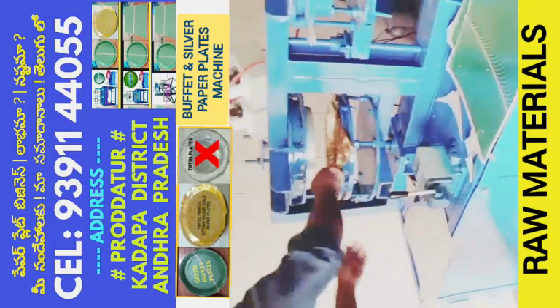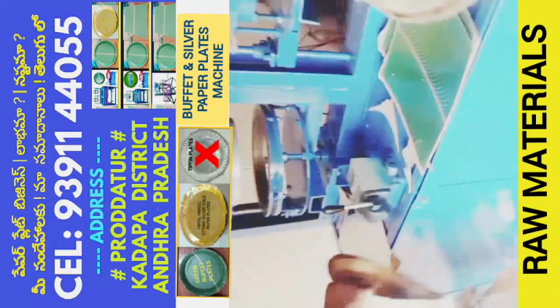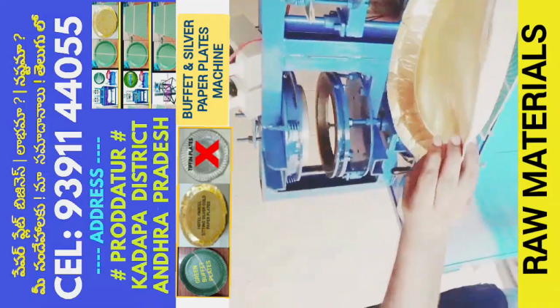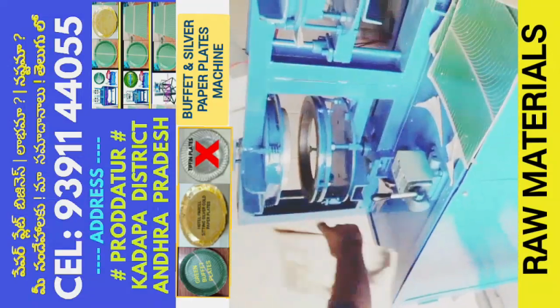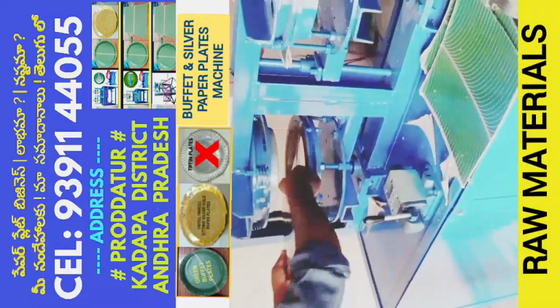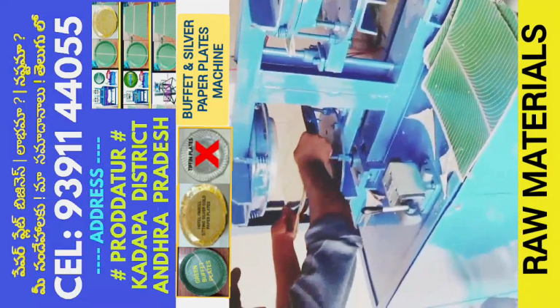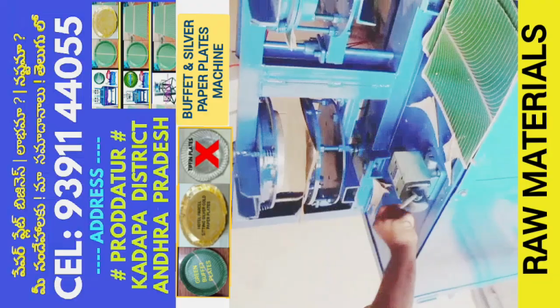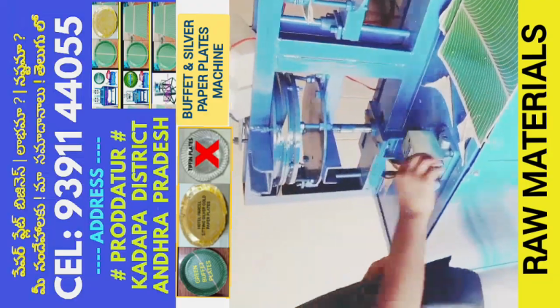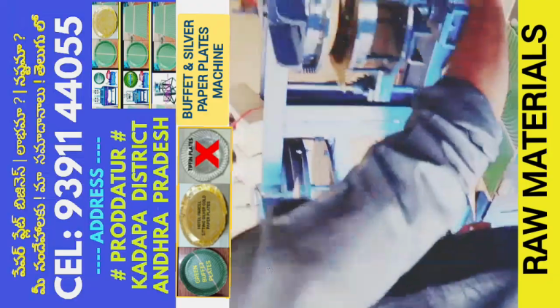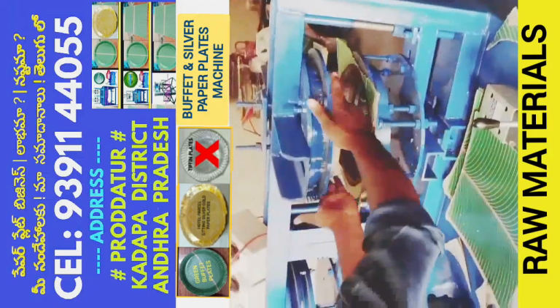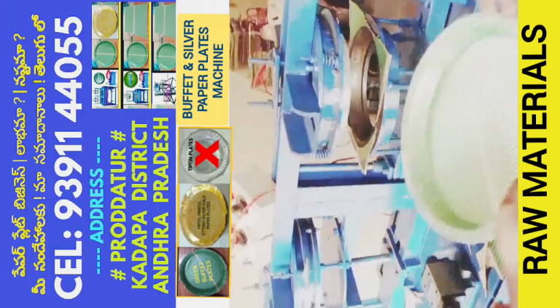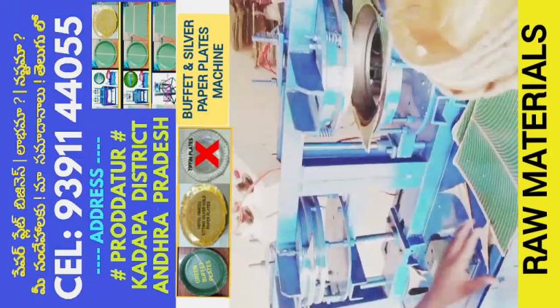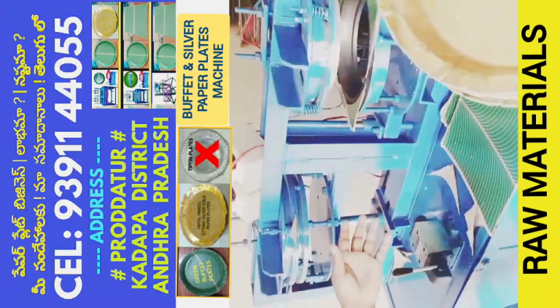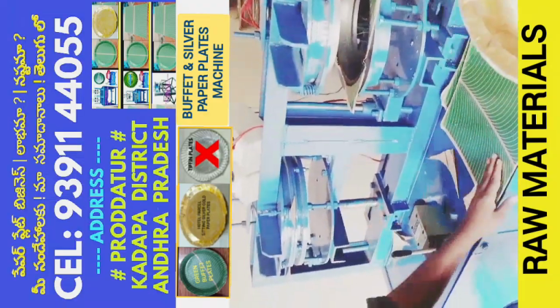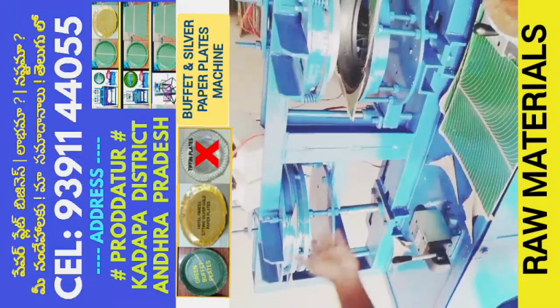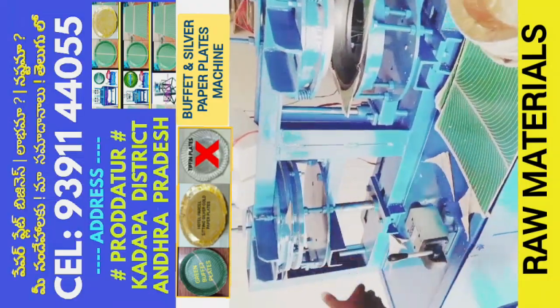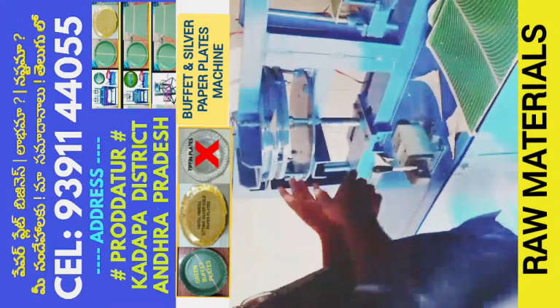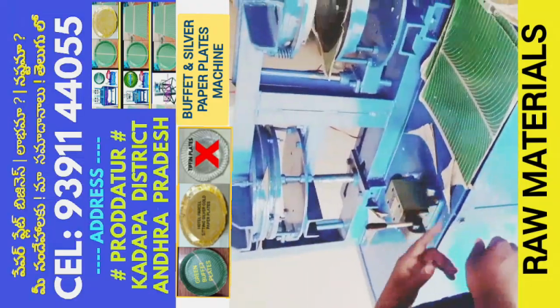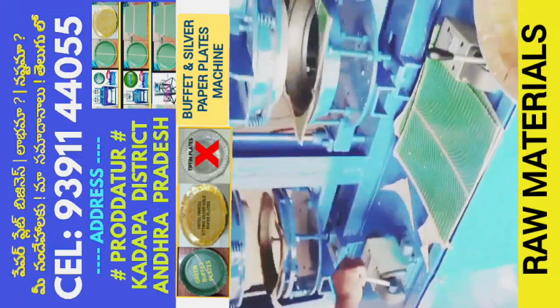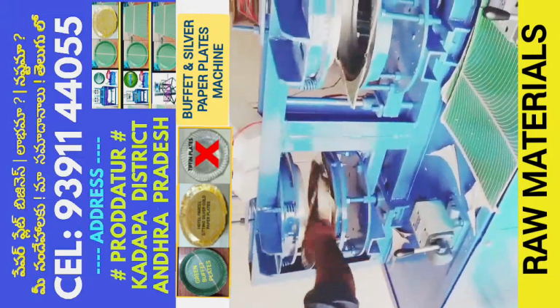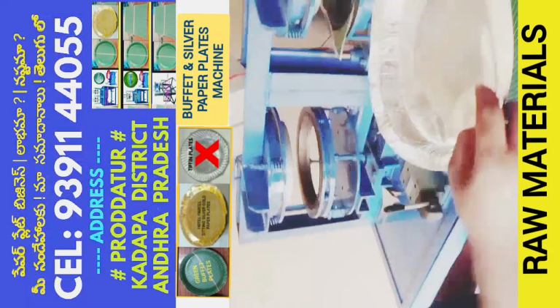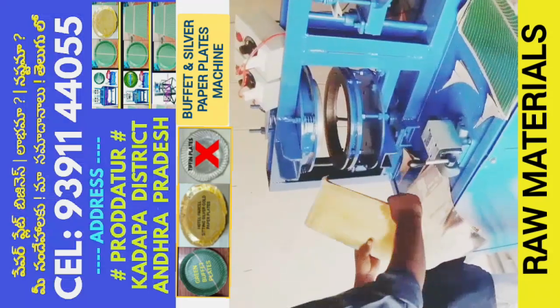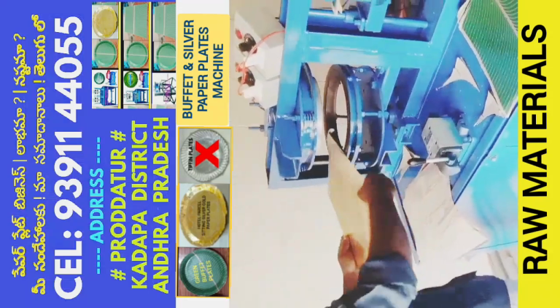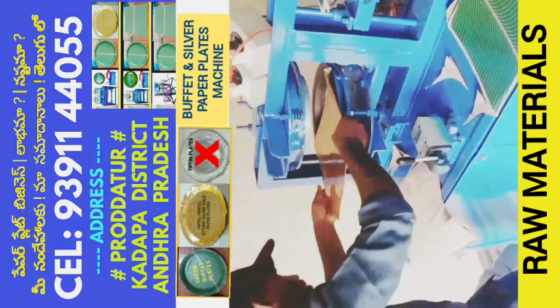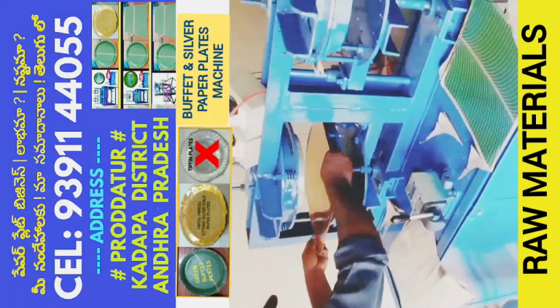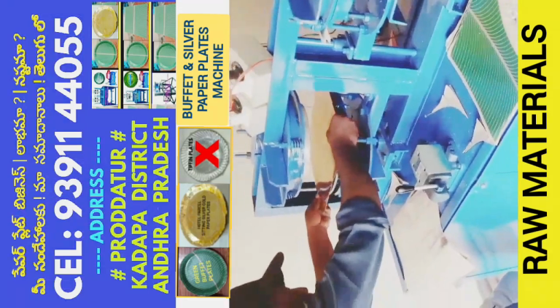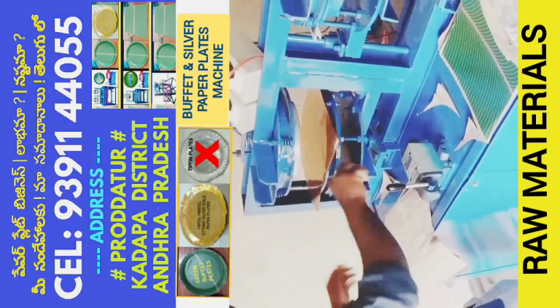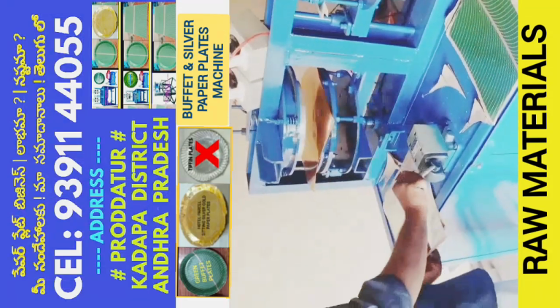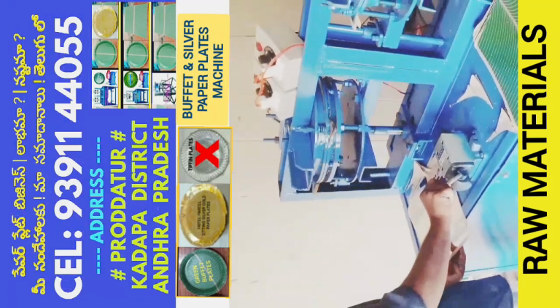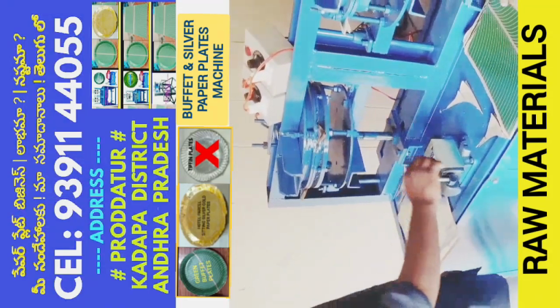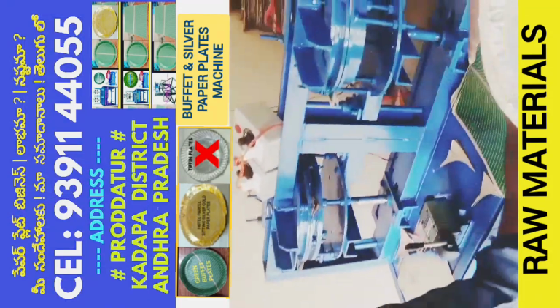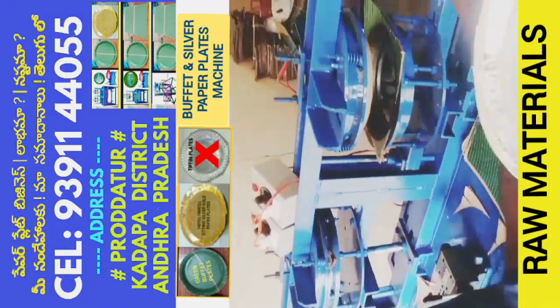This machine can produce a buffet plate and a hotel plate. It is designed to make different plates, and can be set up similarly for a separate plate as well.